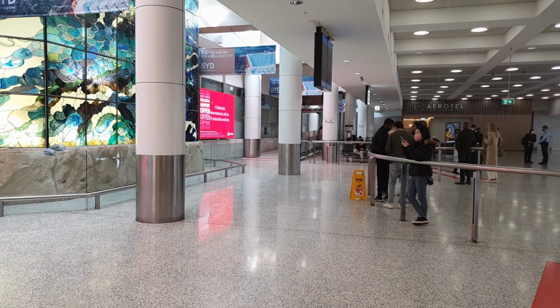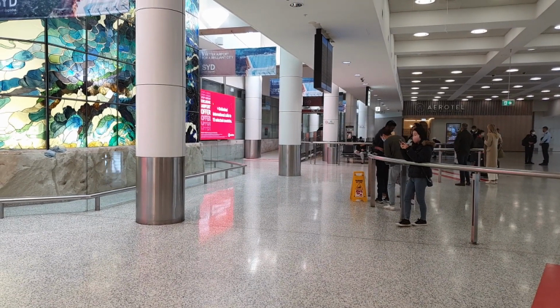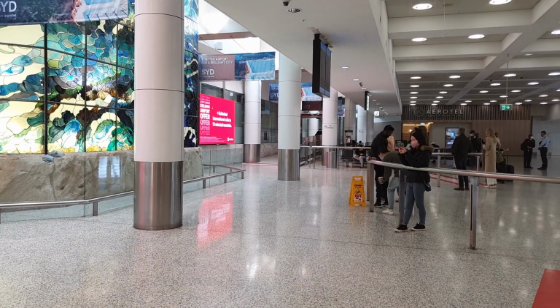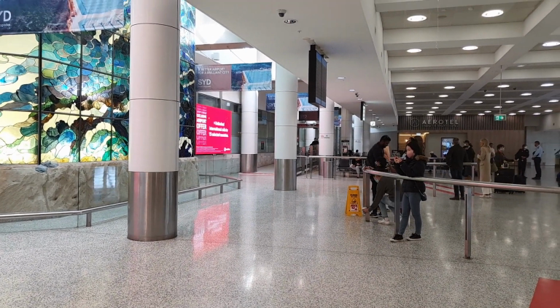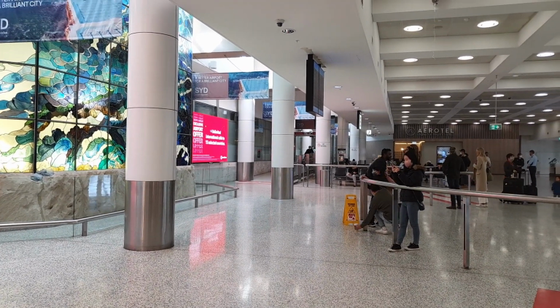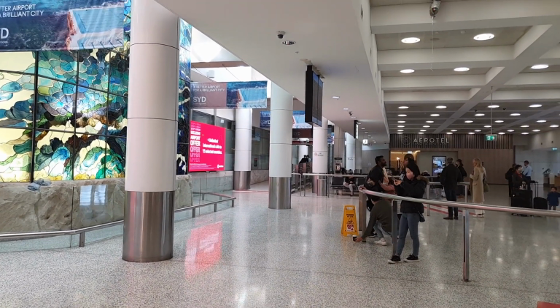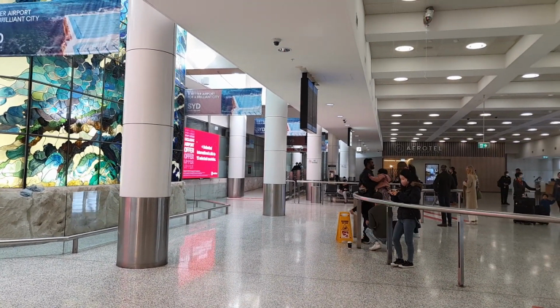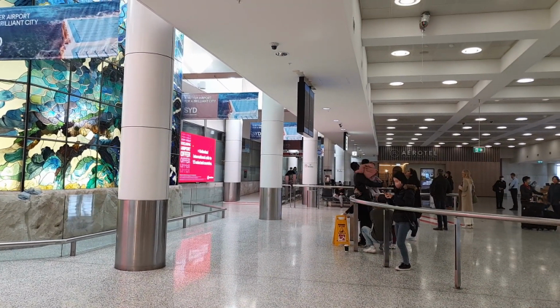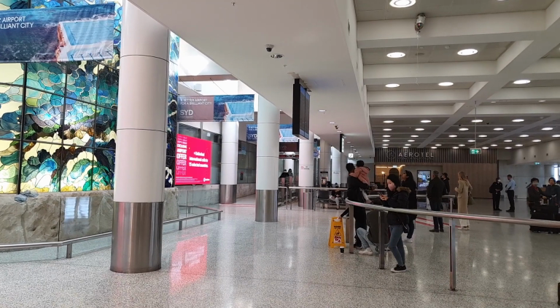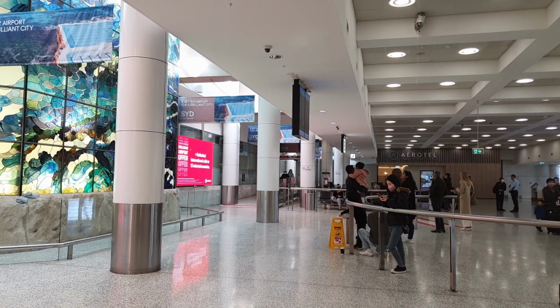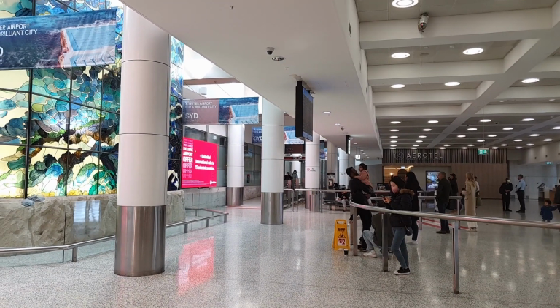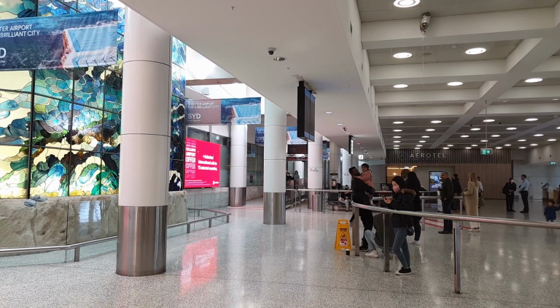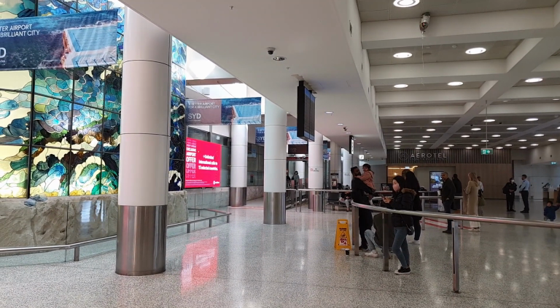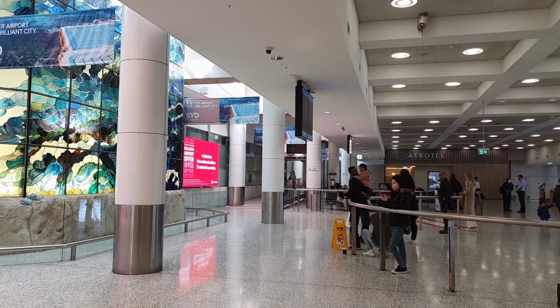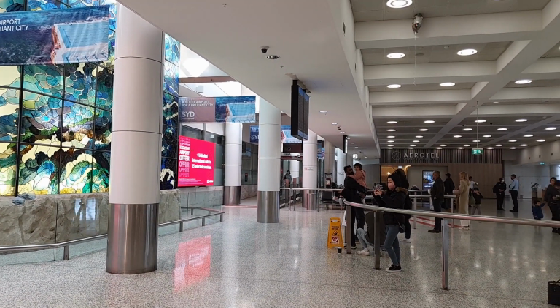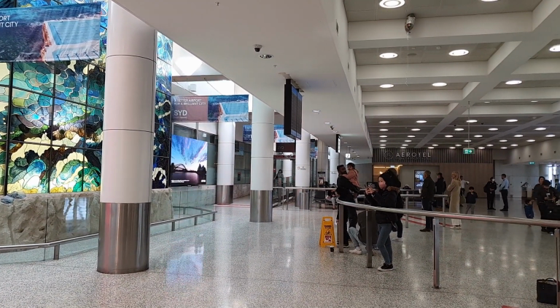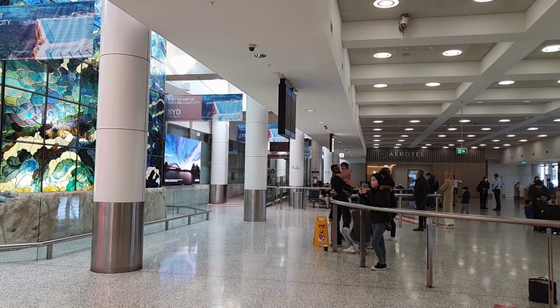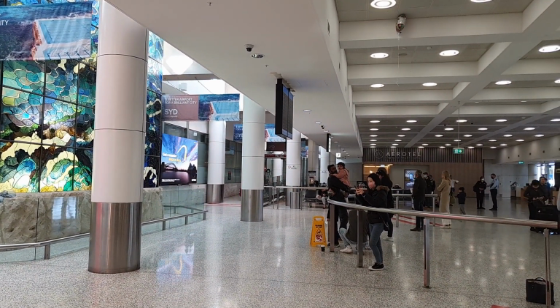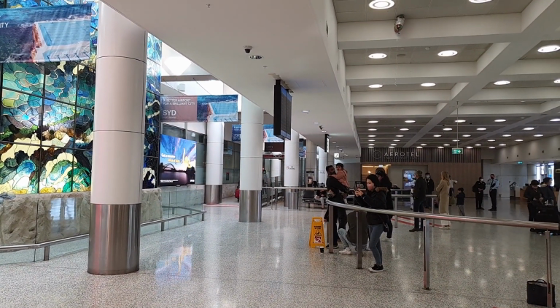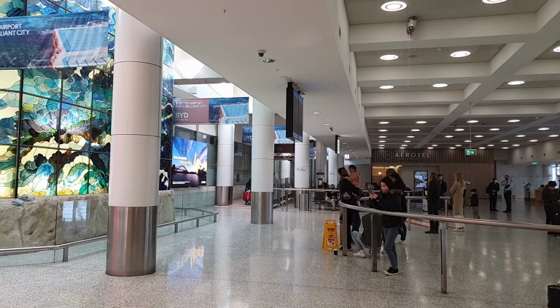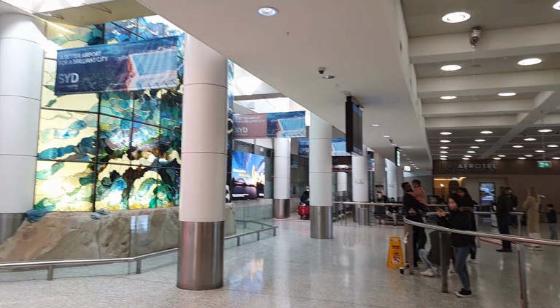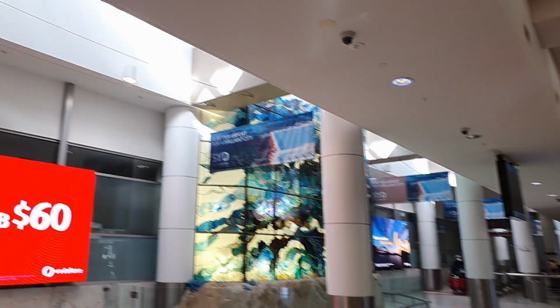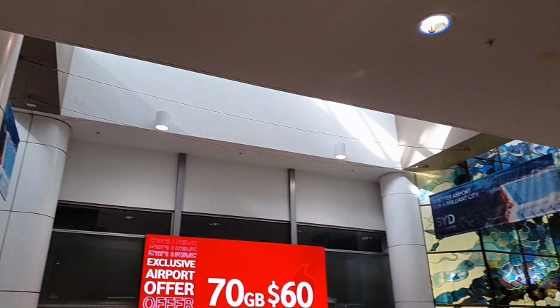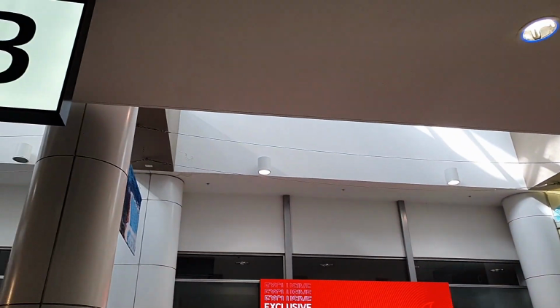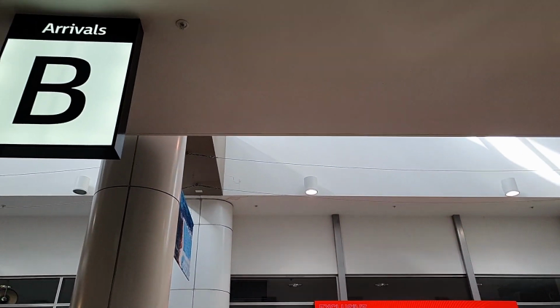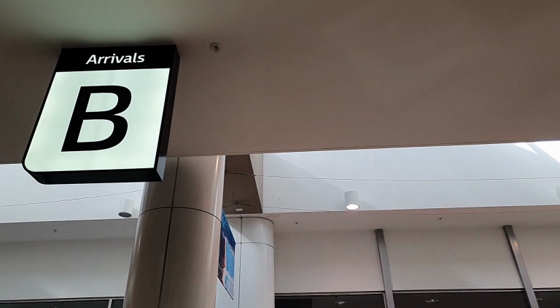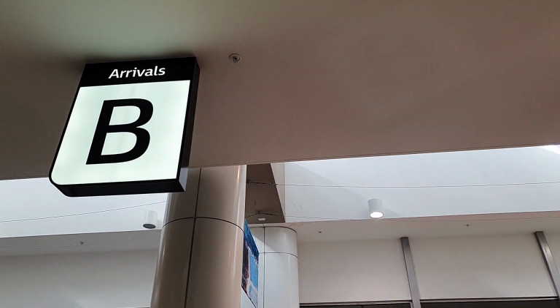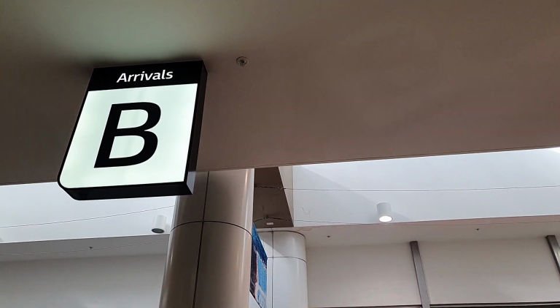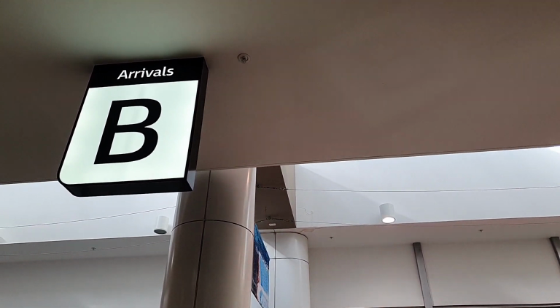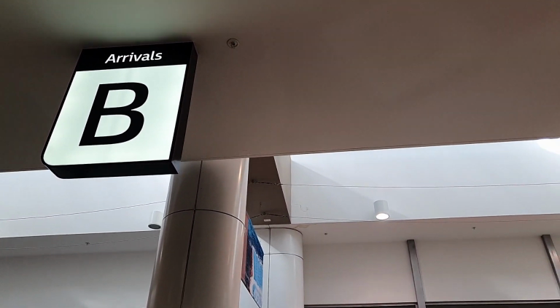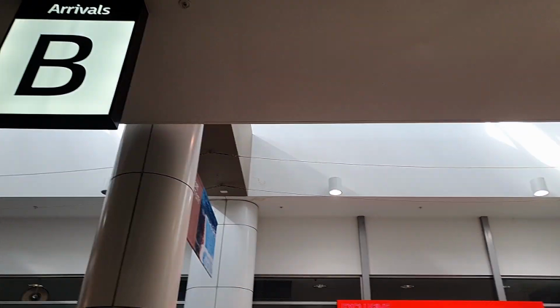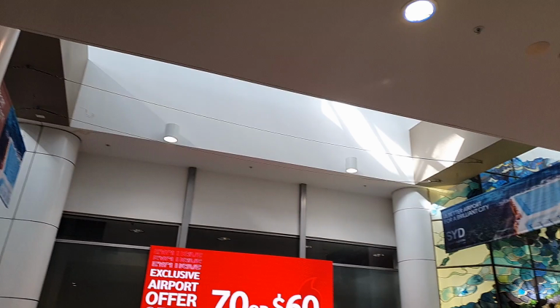From all my previous flights I have always exited from Arrivals B so I will provide you directions from here to get picked up or directions to public transport from here. So let's get to the directions for all the options for leaving Sydney International Airport.